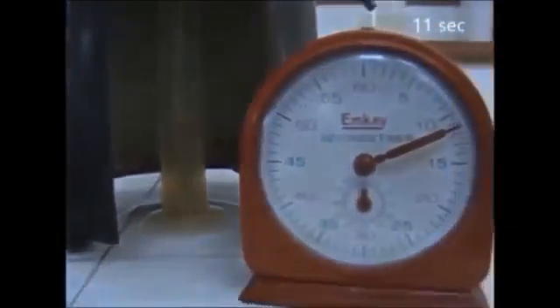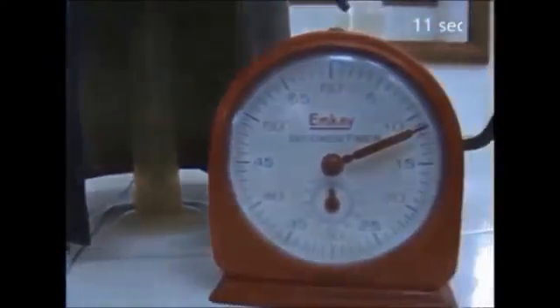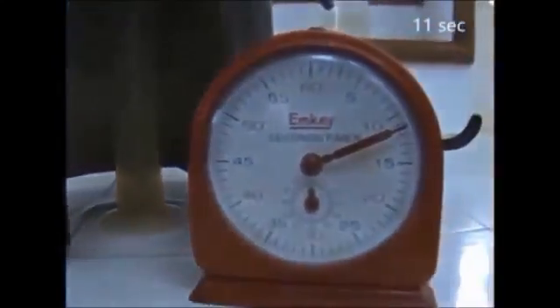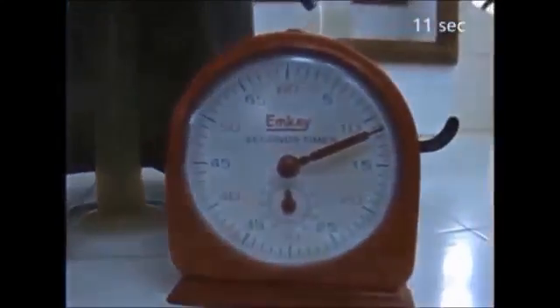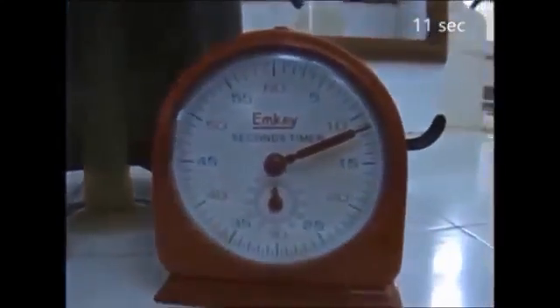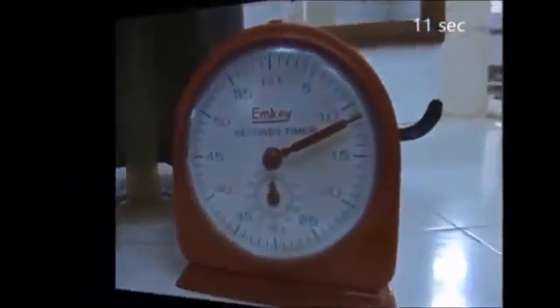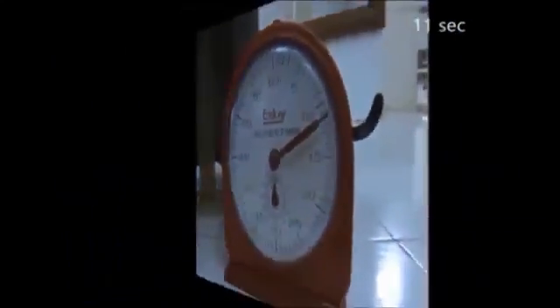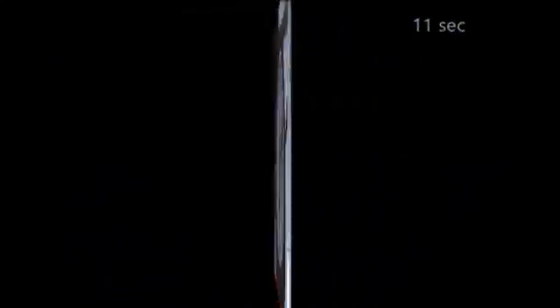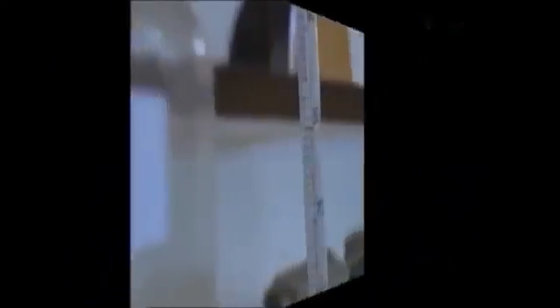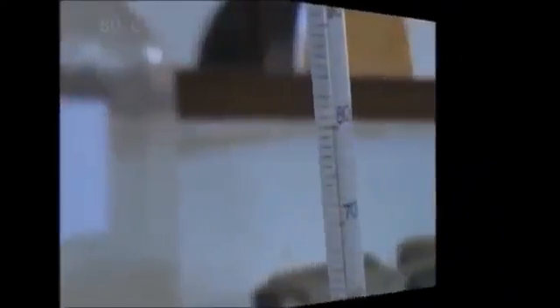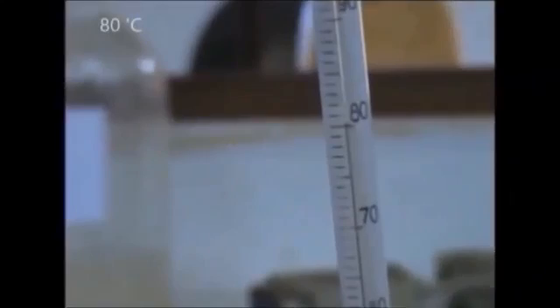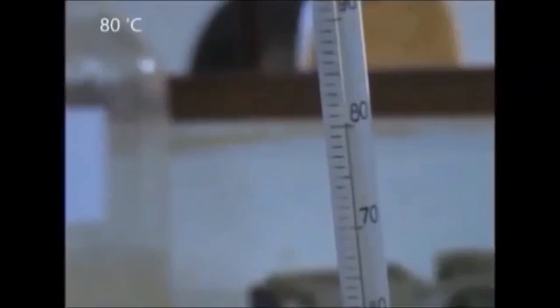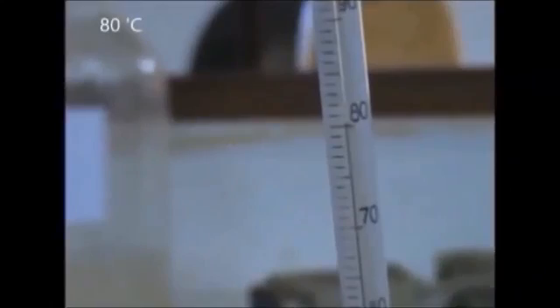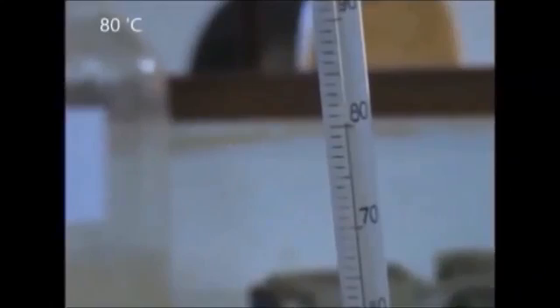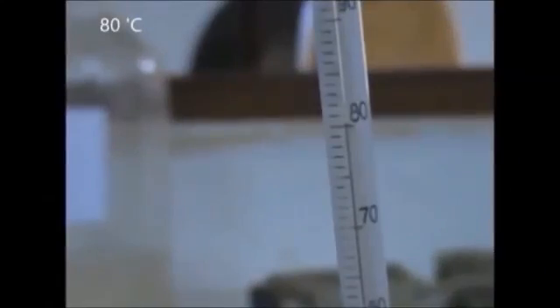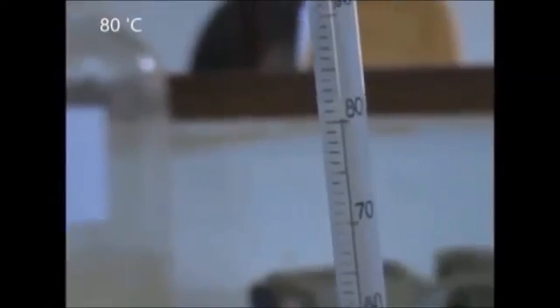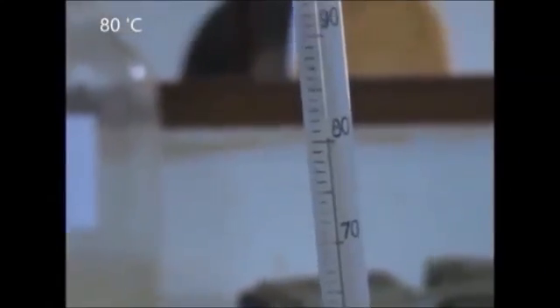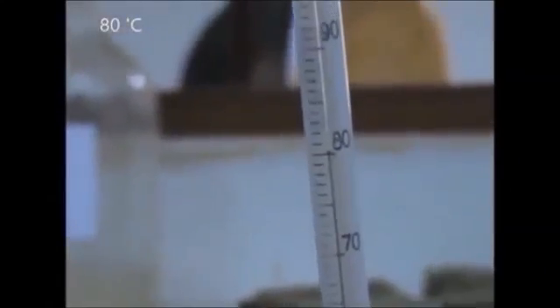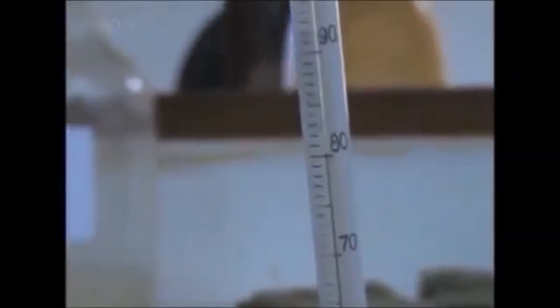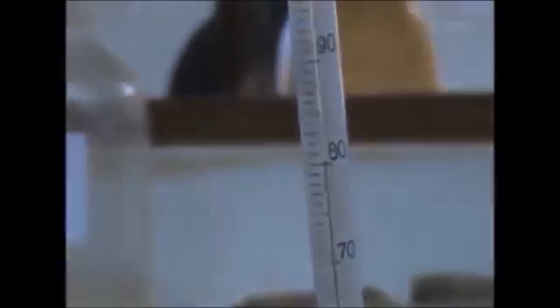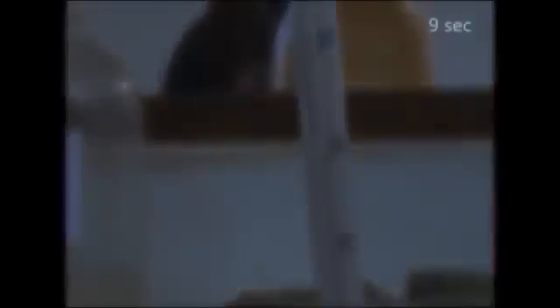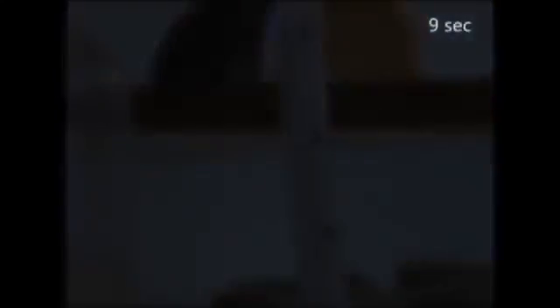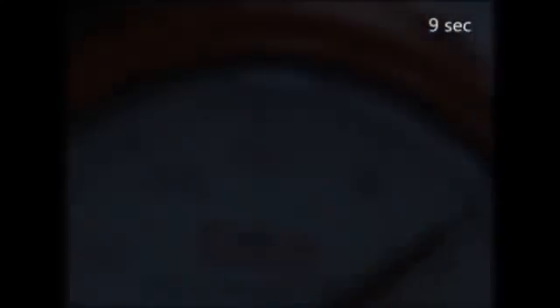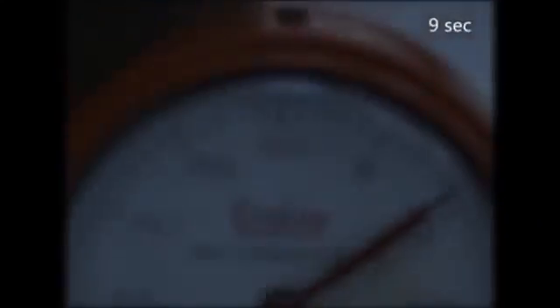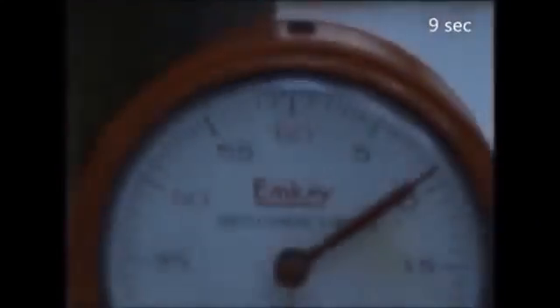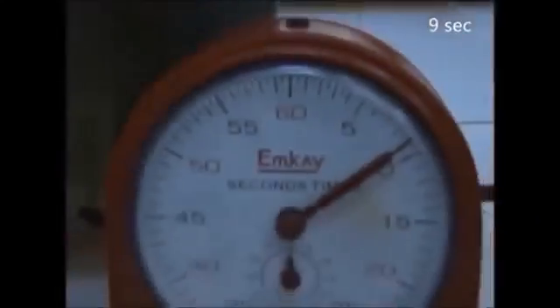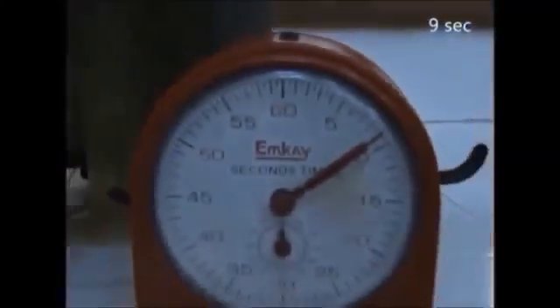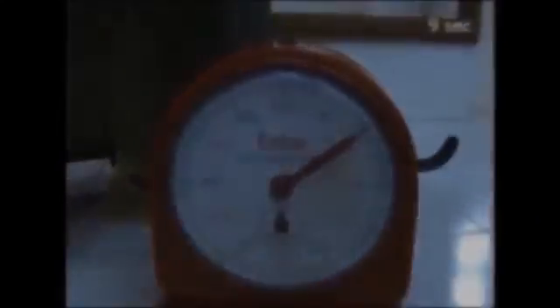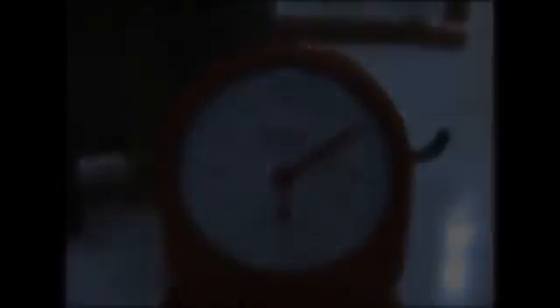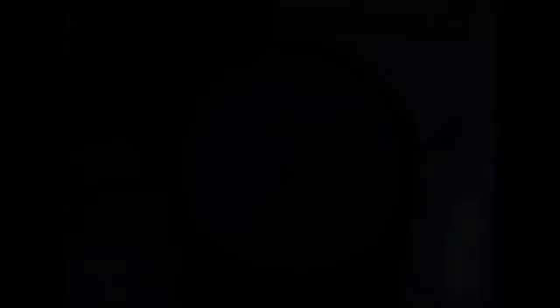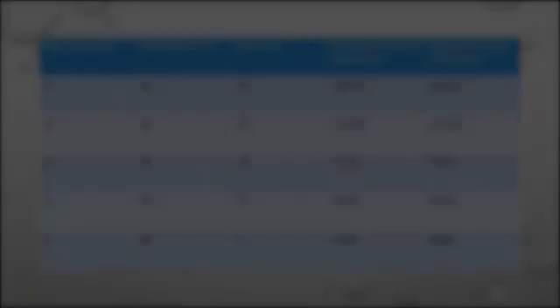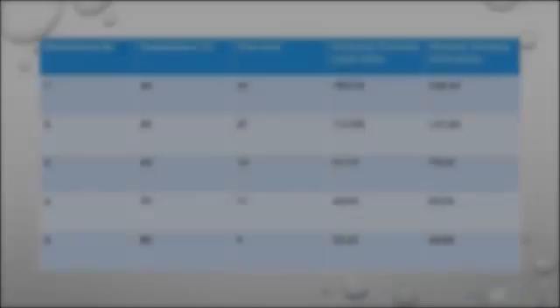This brings us to our last reading. Heating the apparatus up to 80 degrees, the time taken by 50 ml of glycerine drops to 9 seconds.